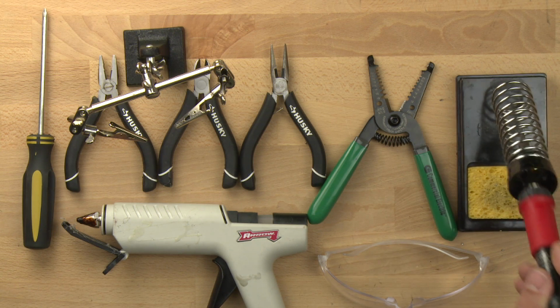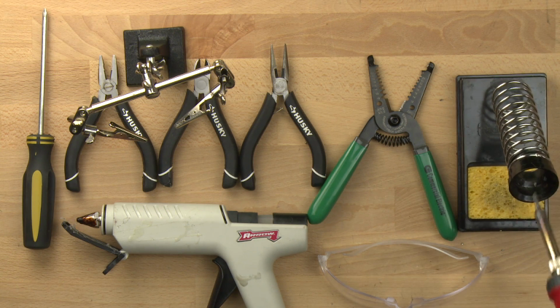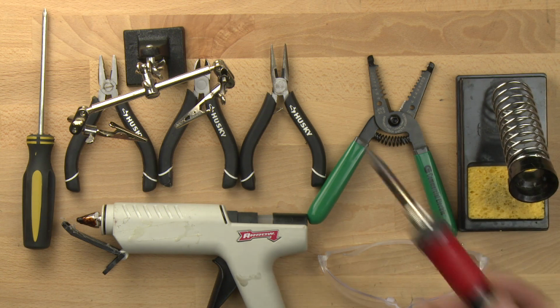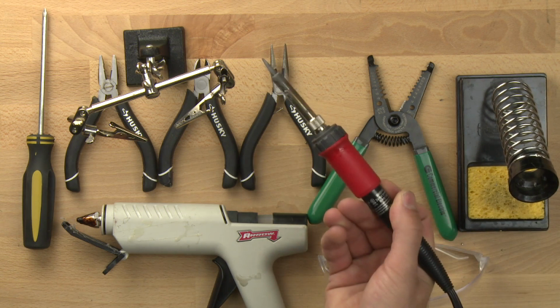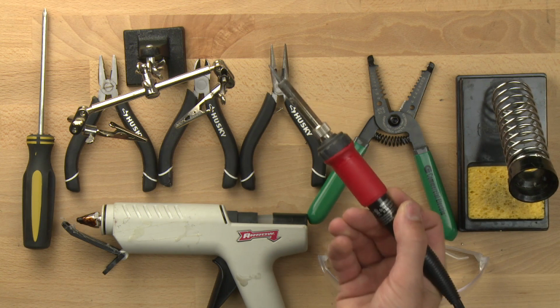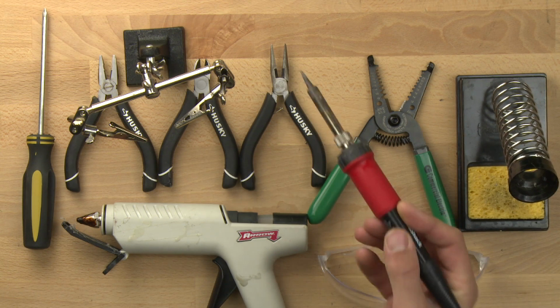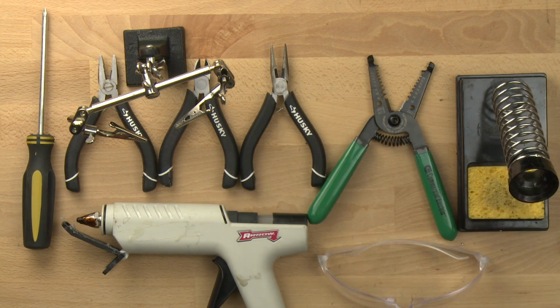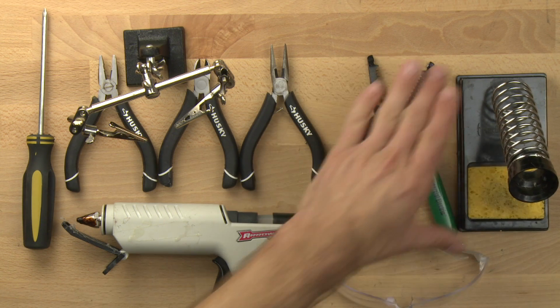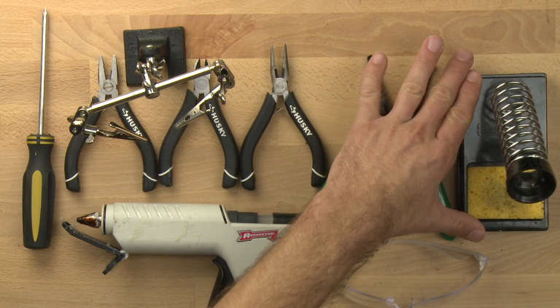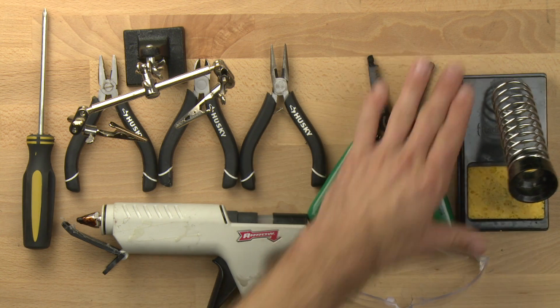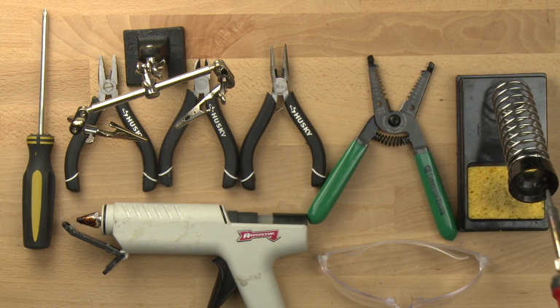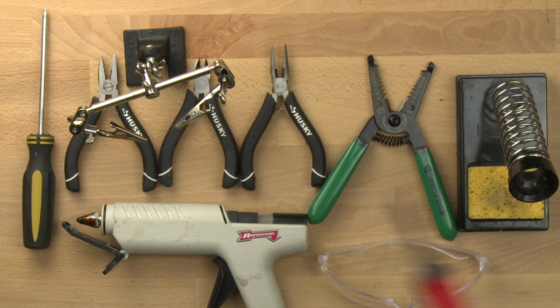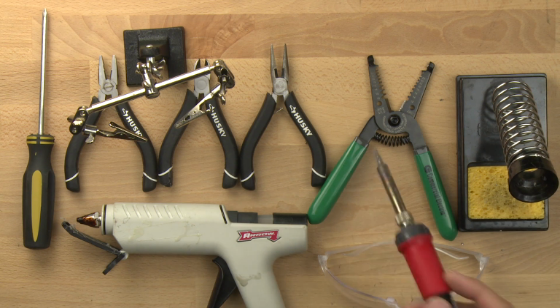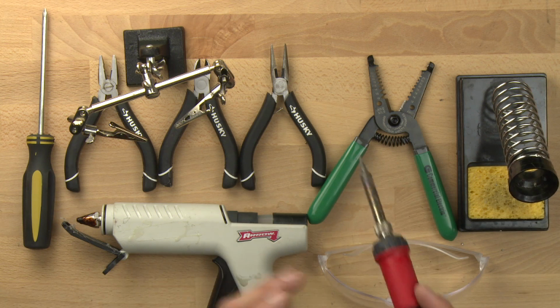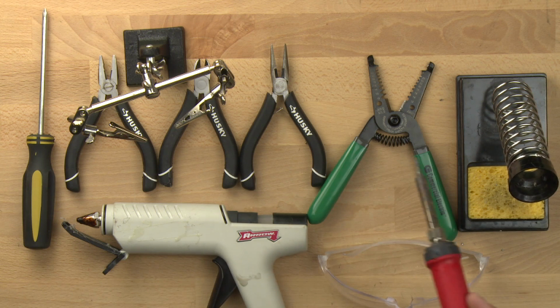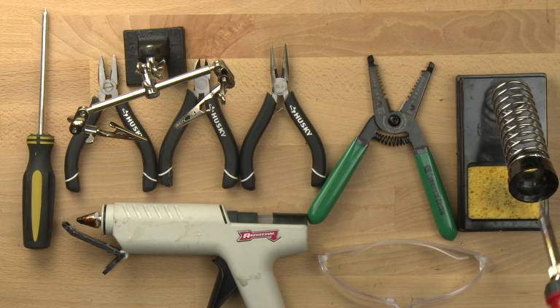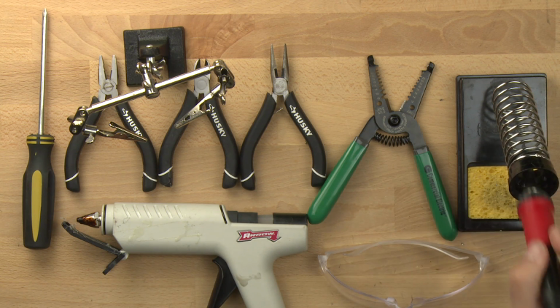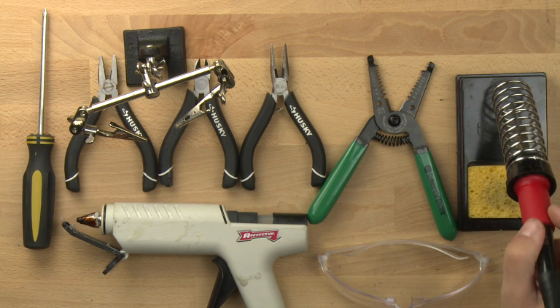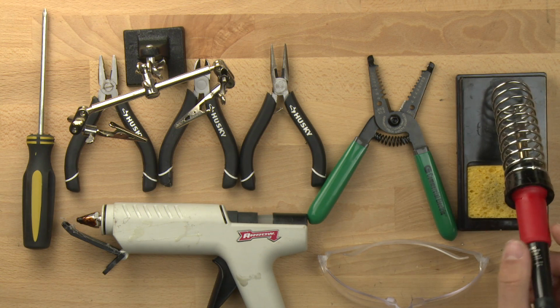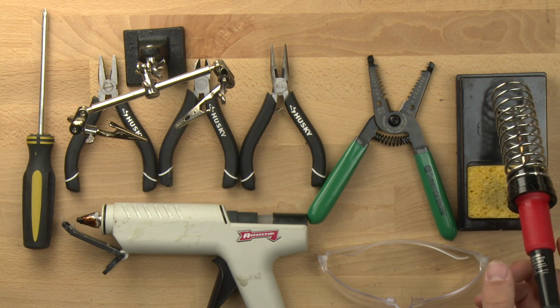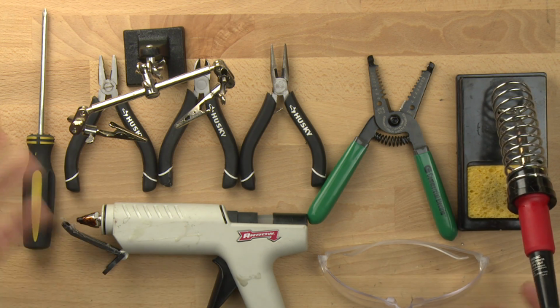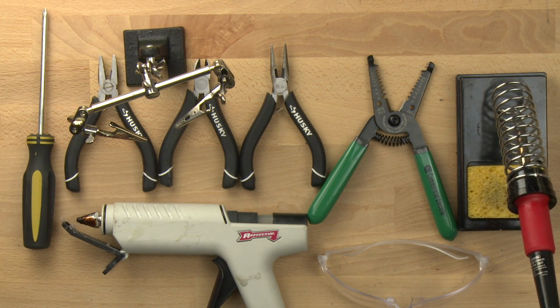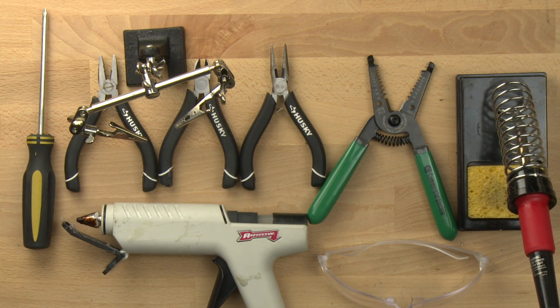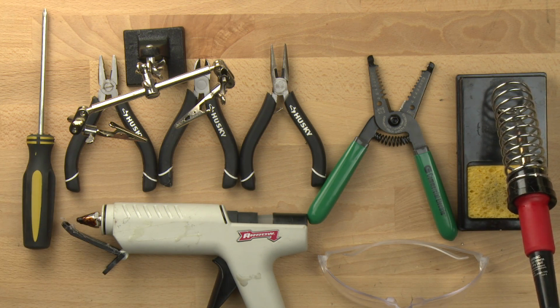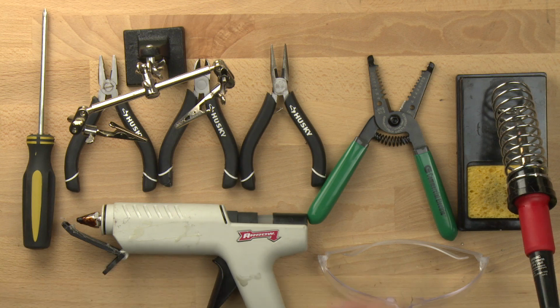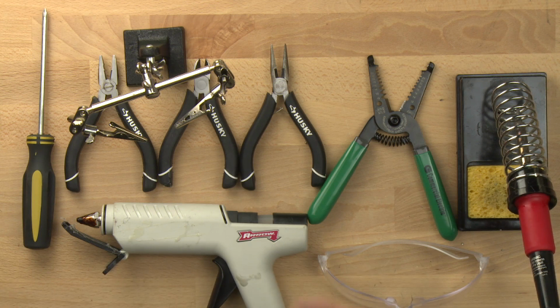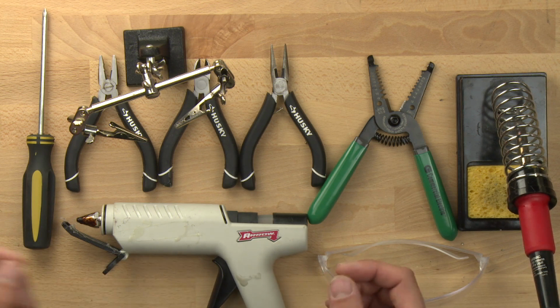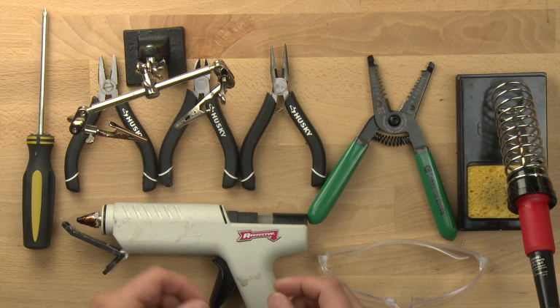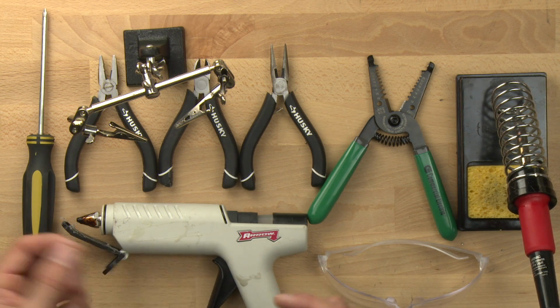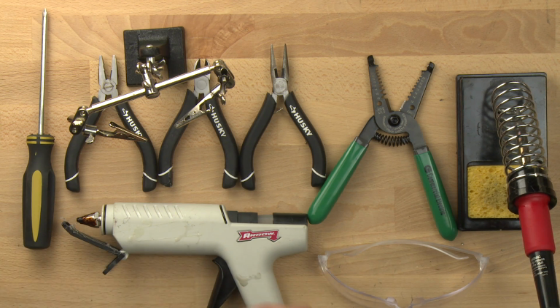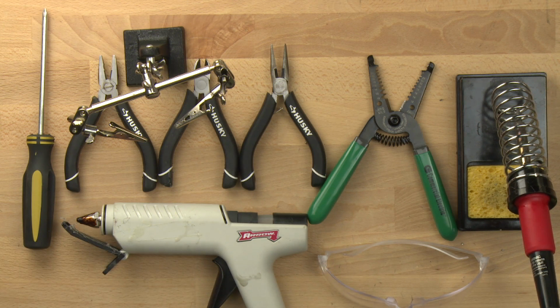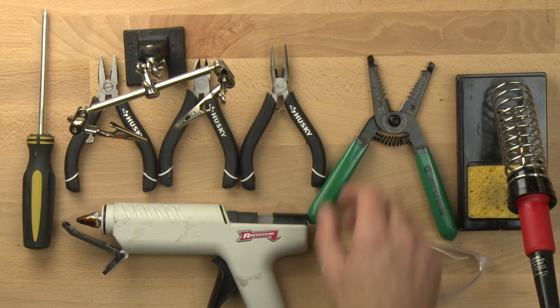You want to have a soldering iron and you want to have a soldering iron holder. Make sure whenever you're not using the soldering iron, it's in the holder. And always remember to unplug the soldering iron. It's going to allow you to melt the solder and make electrical connections.